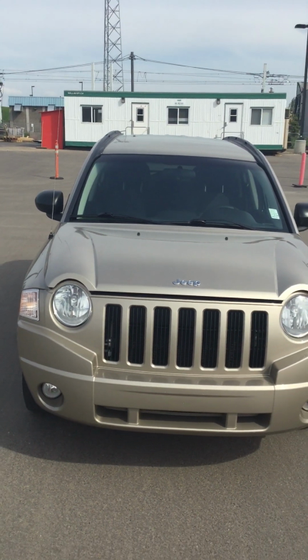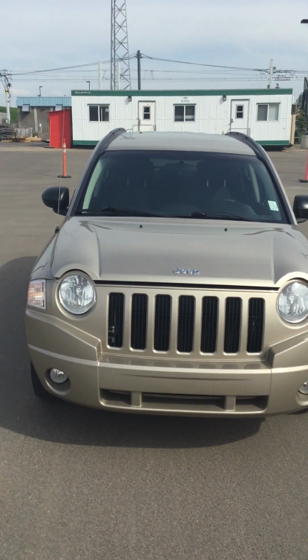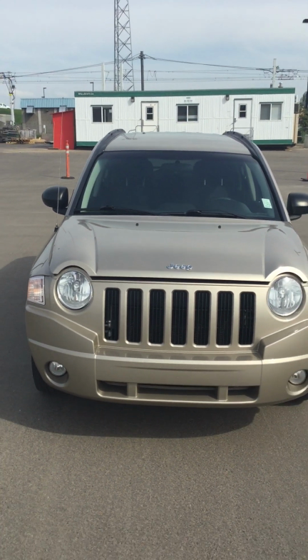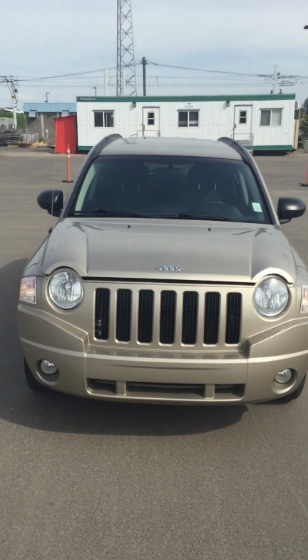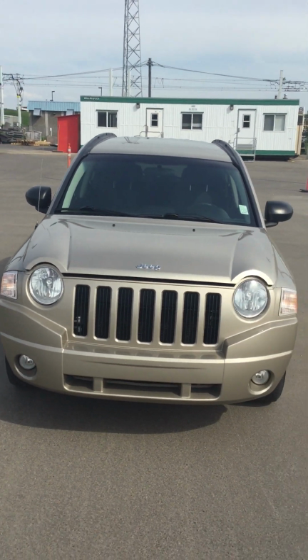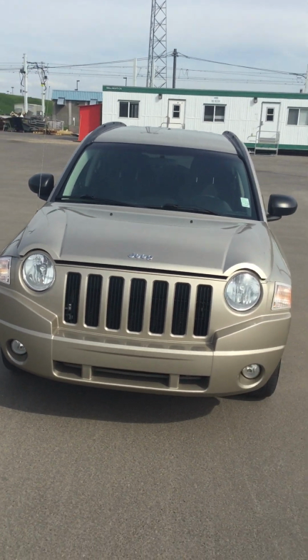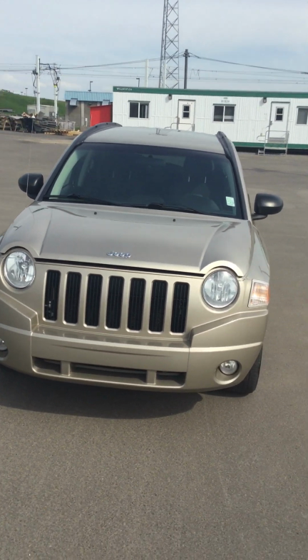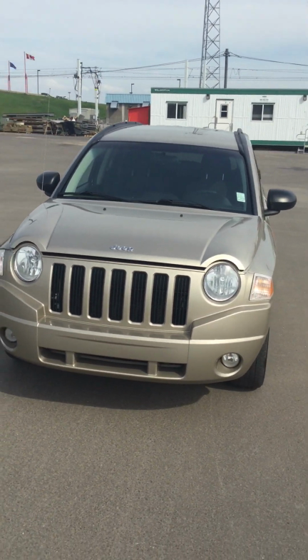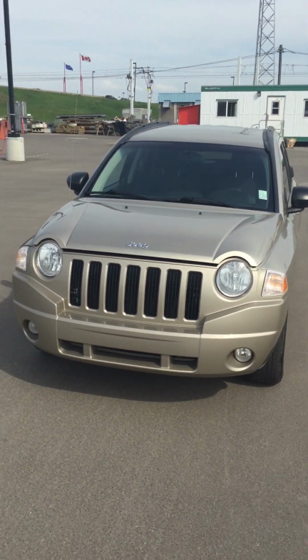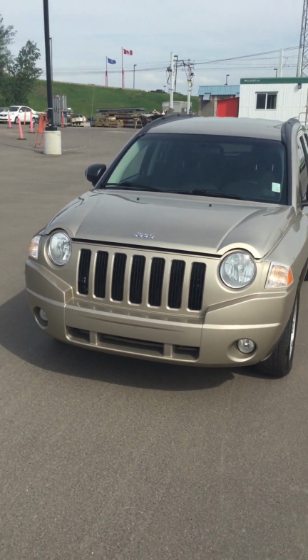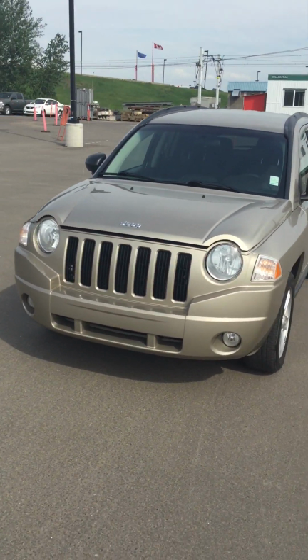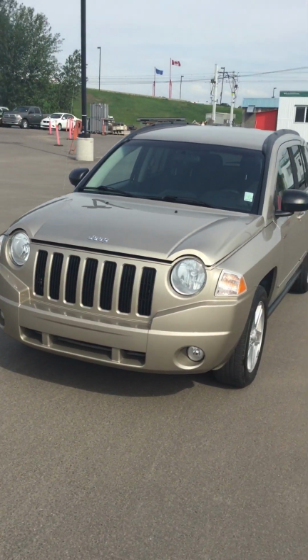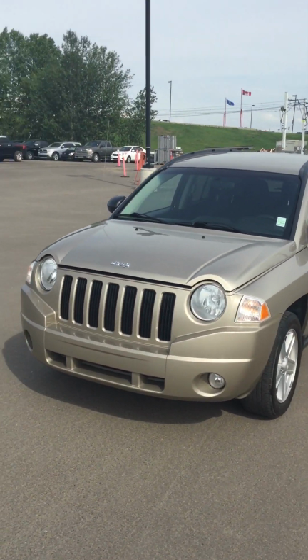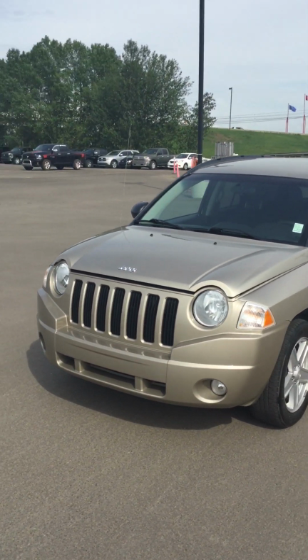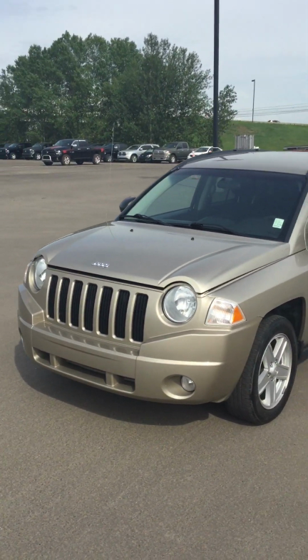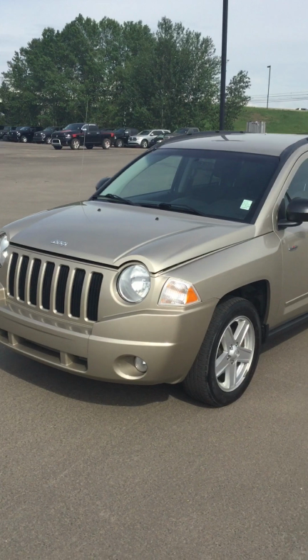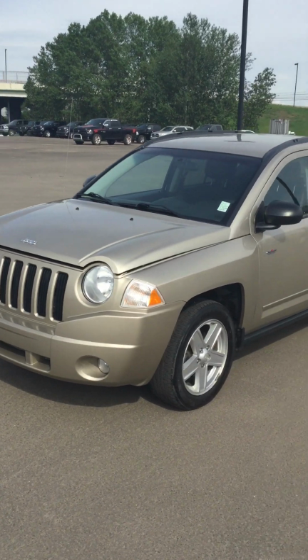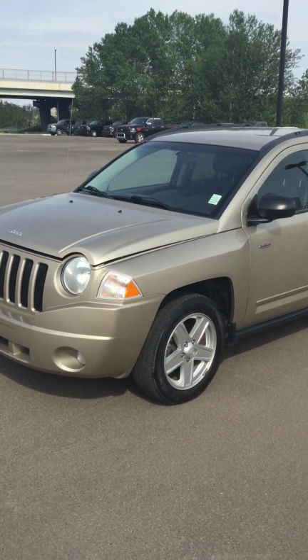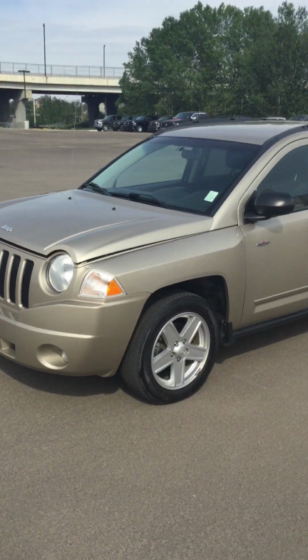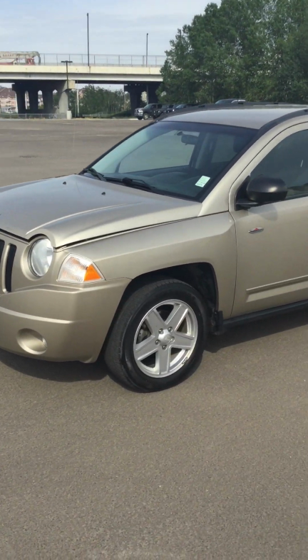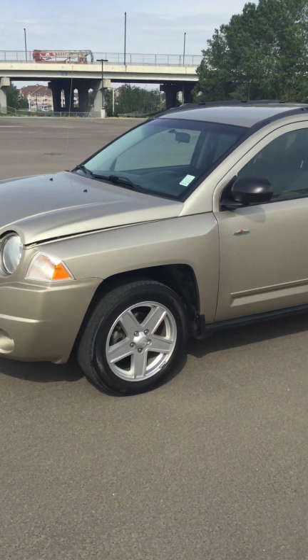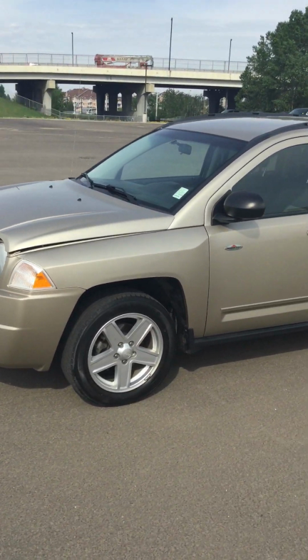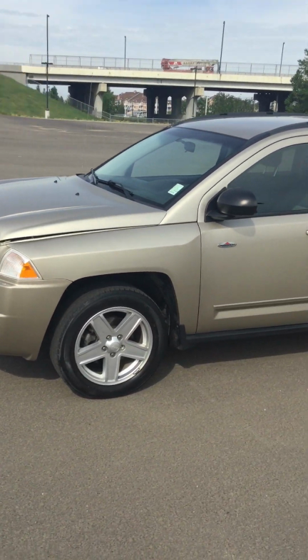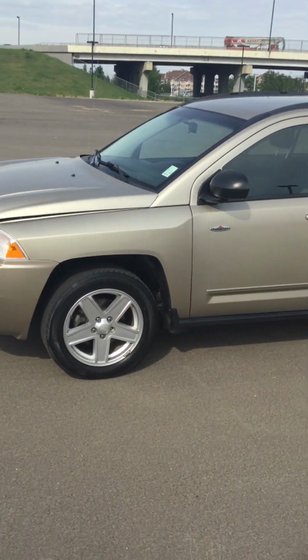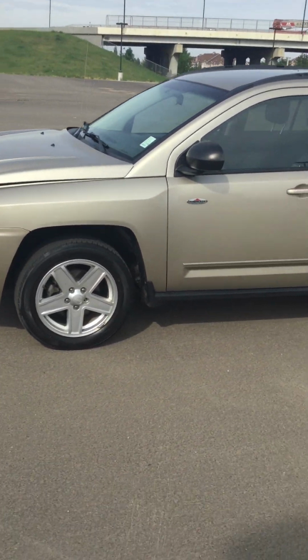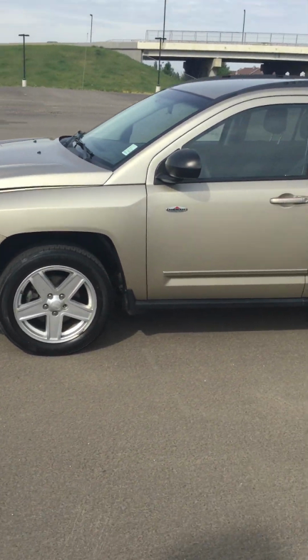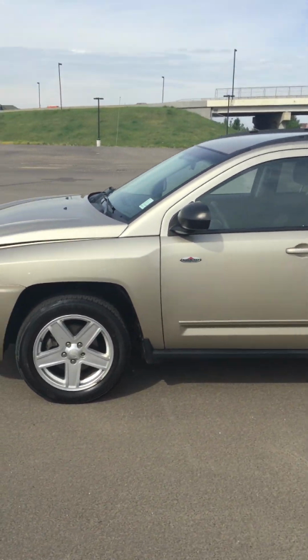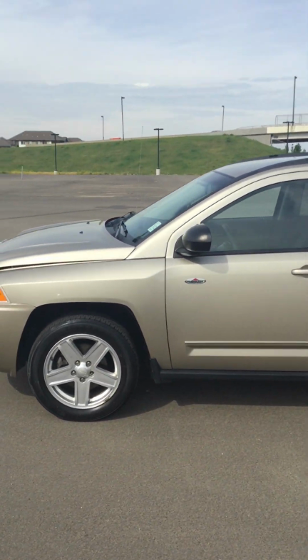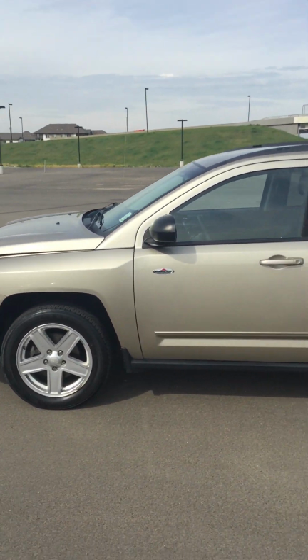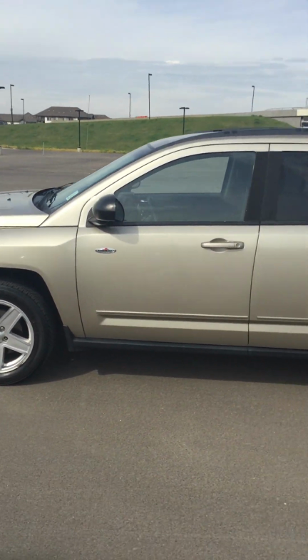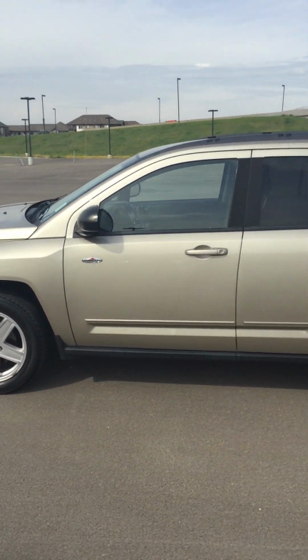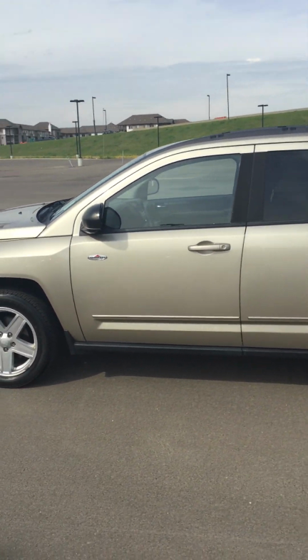Hi there Karen, Chris Marshall here from River City Hyundai, here to show you the 2010 Jeep Compass that we have in stock. I'm just gonna do a quick walk around of it before I start explaining all the features.